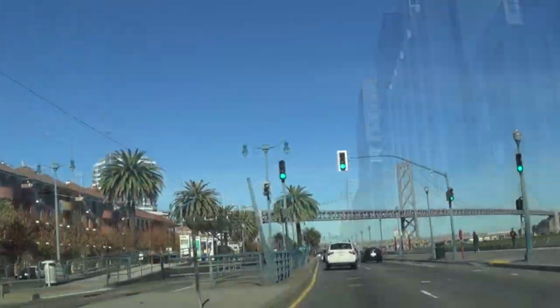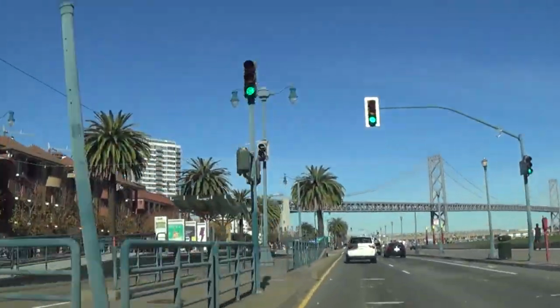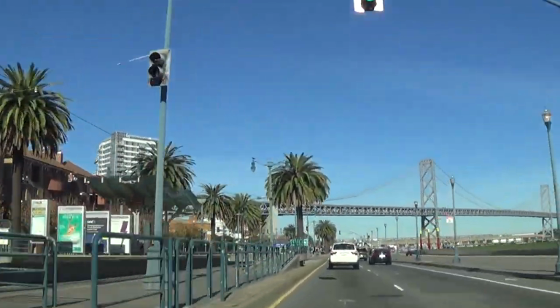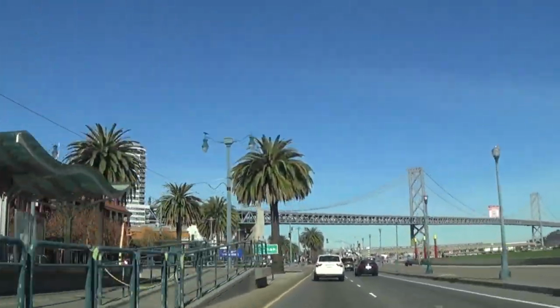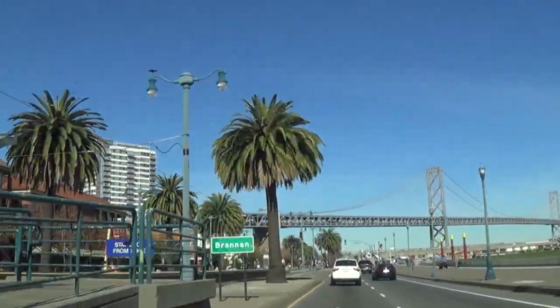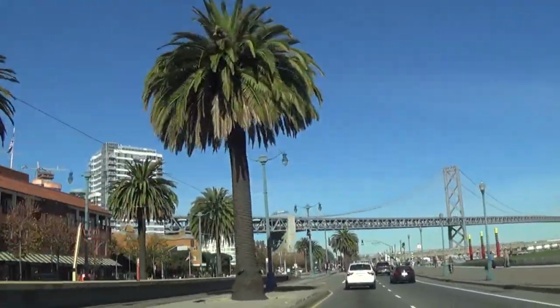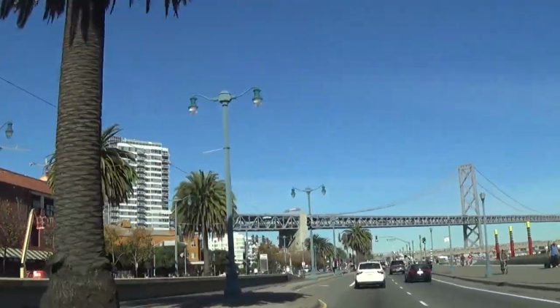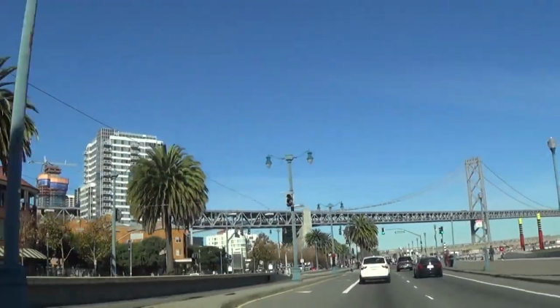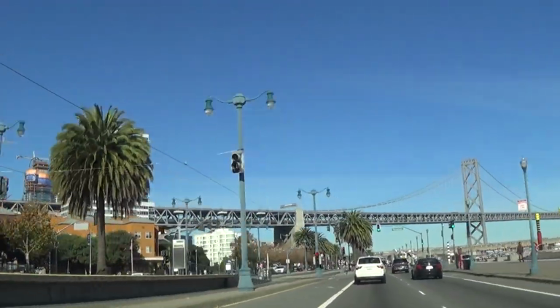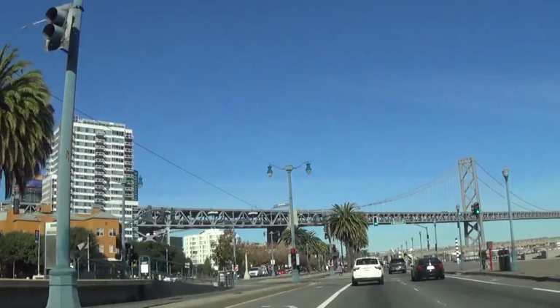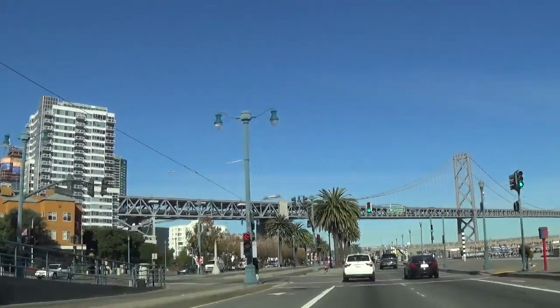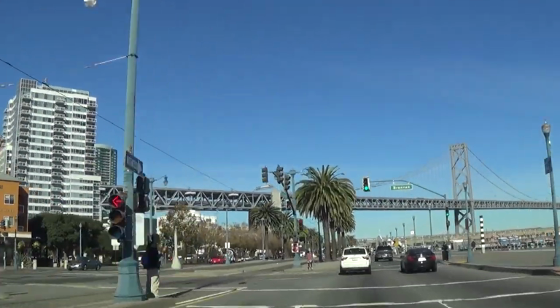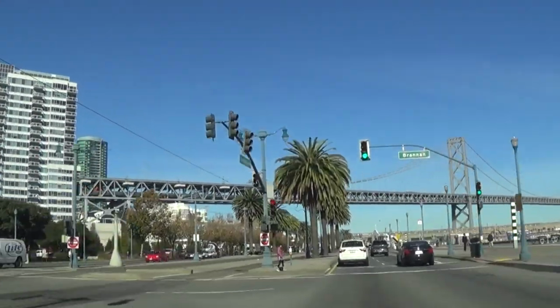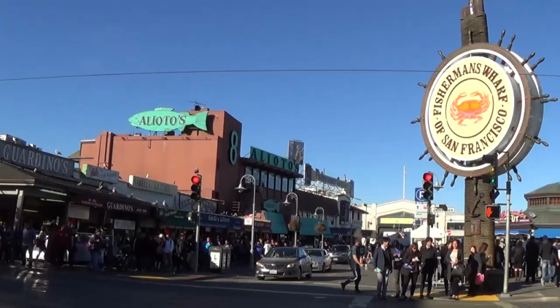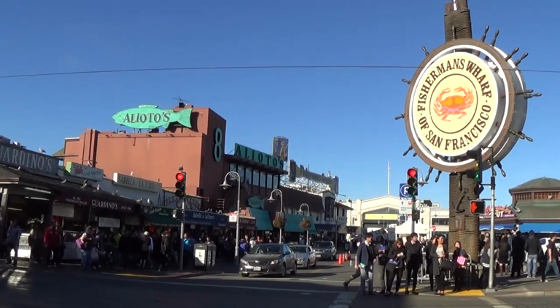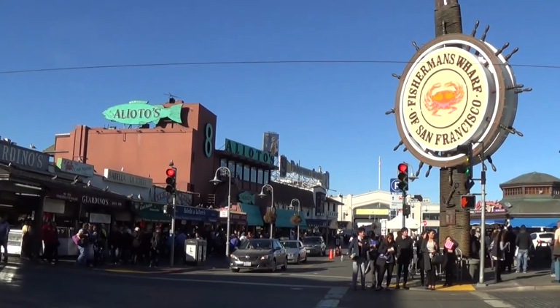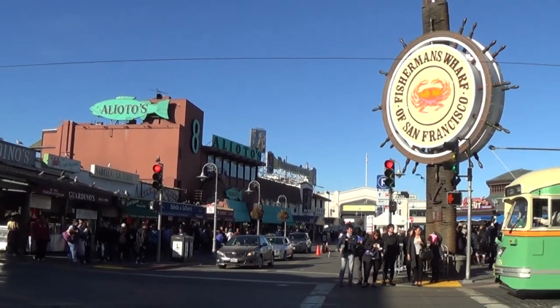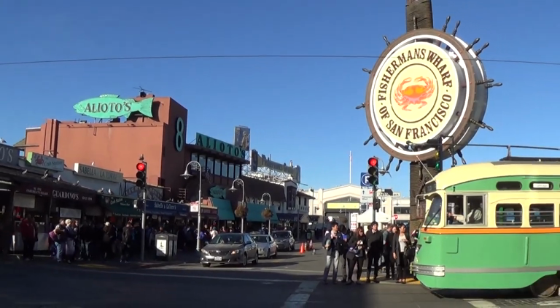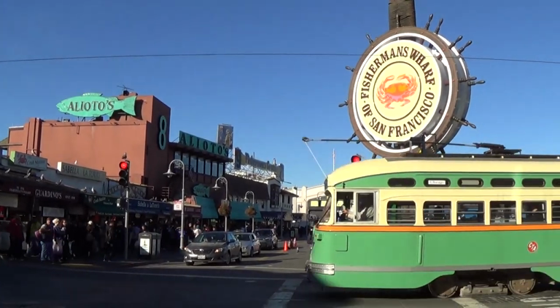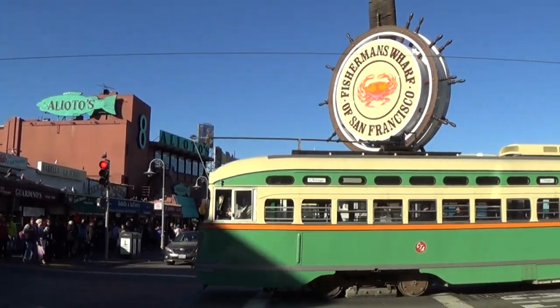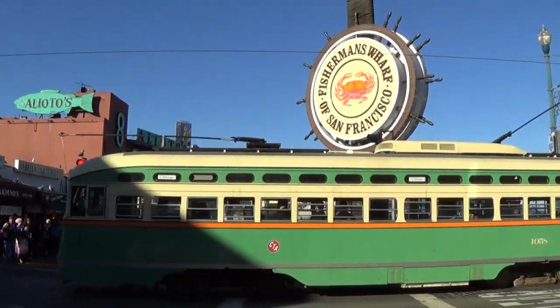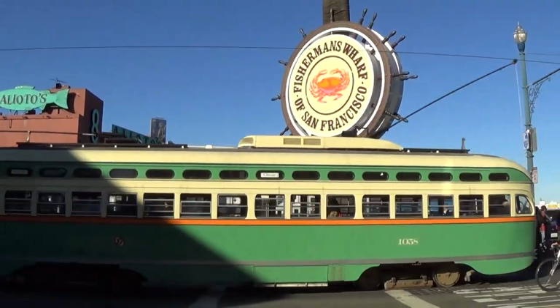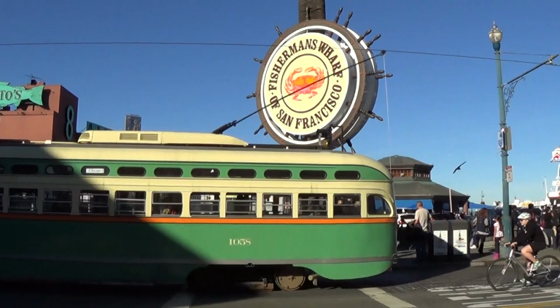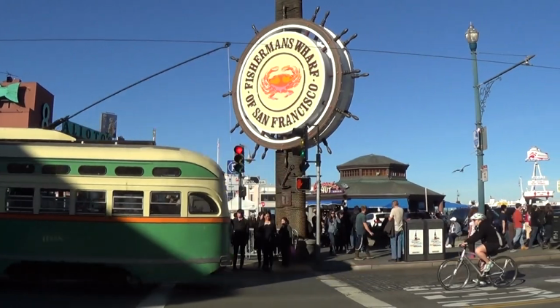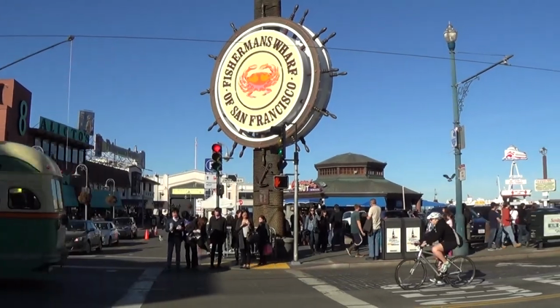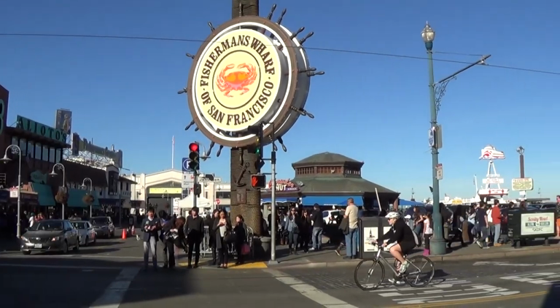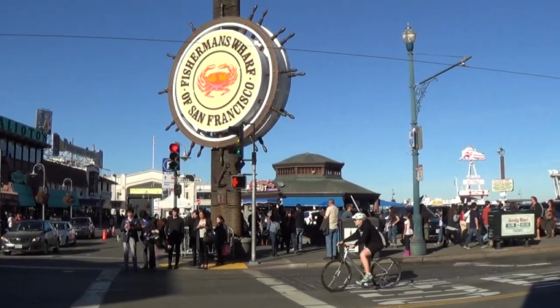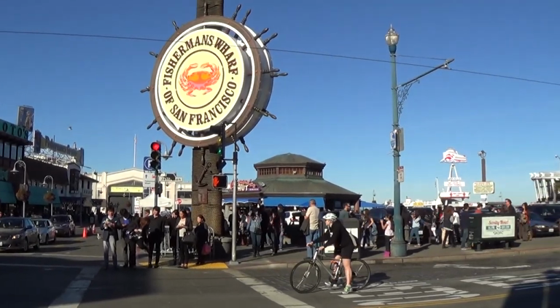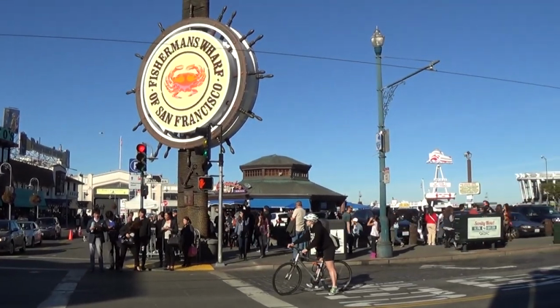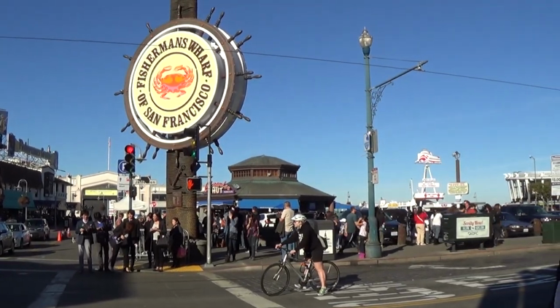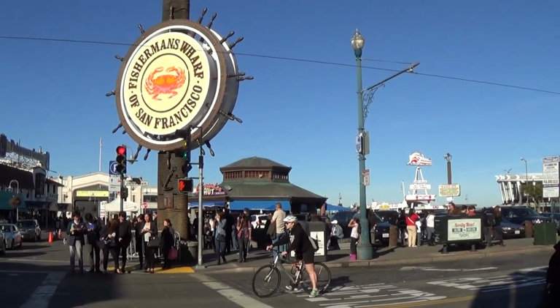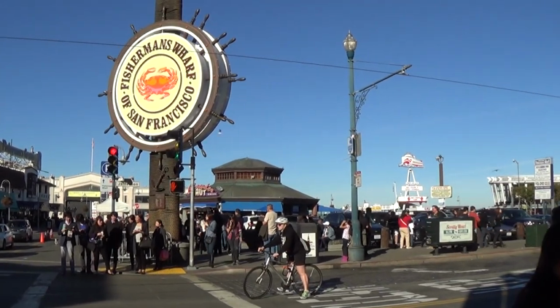Today we're going to check out Fisherman's Wharf. This place gets its name from the early 1800s when it was flooded with fishermen that were feeding all the gold miners in the whole area and most of the city of San Francisco itself.